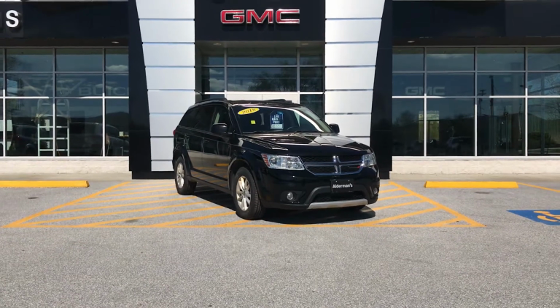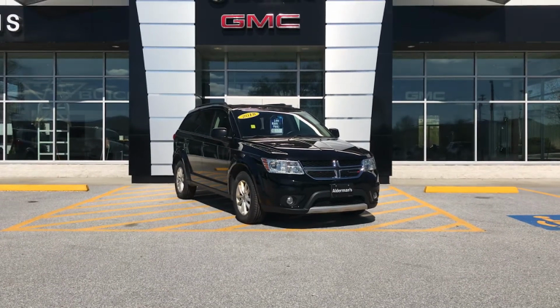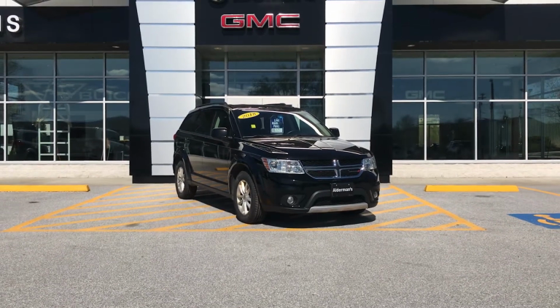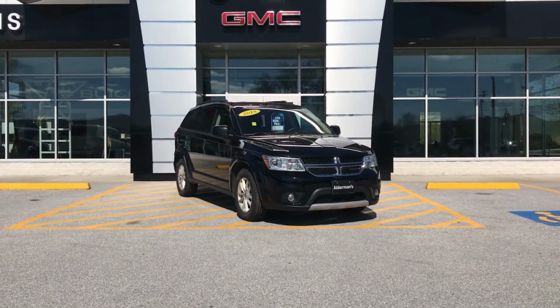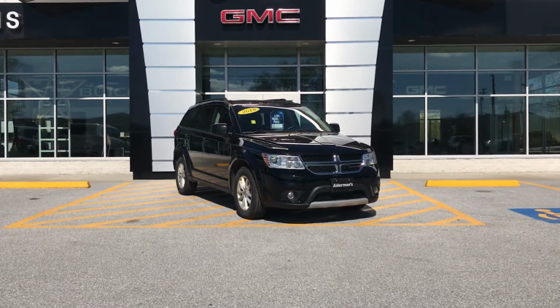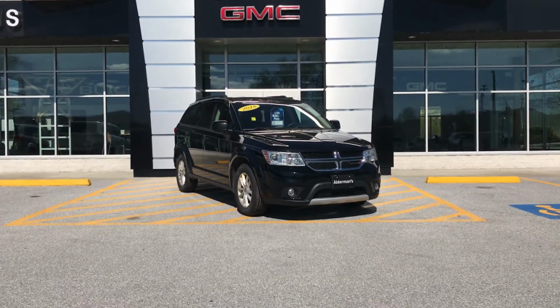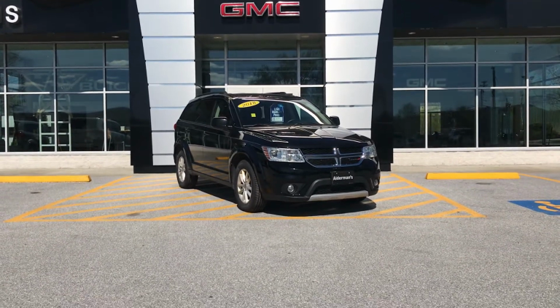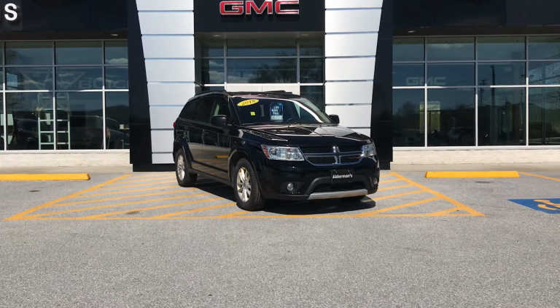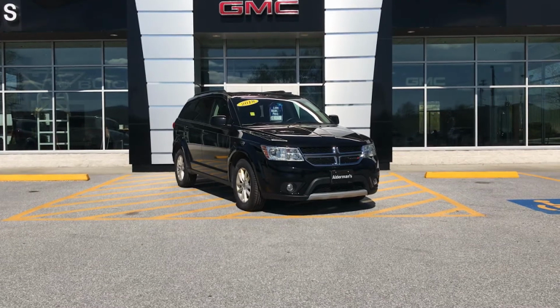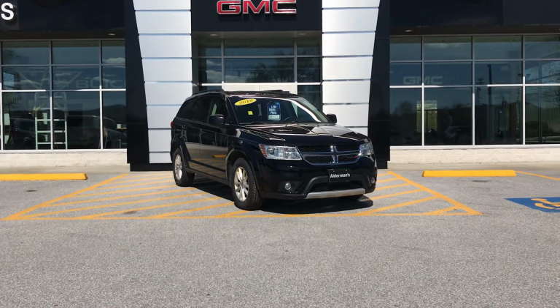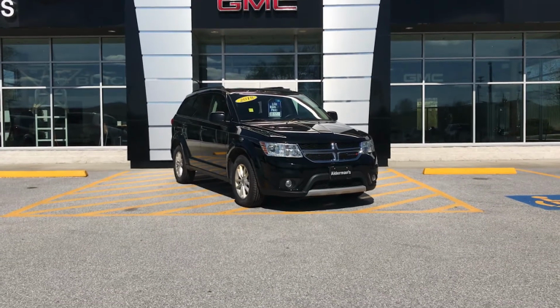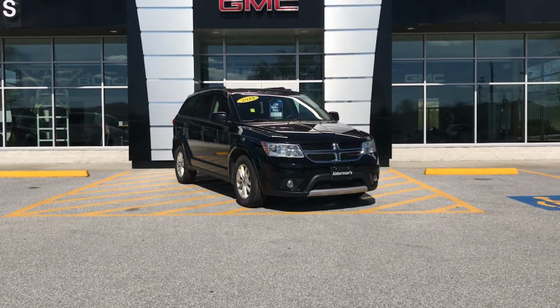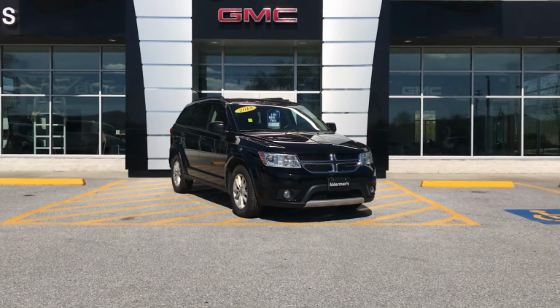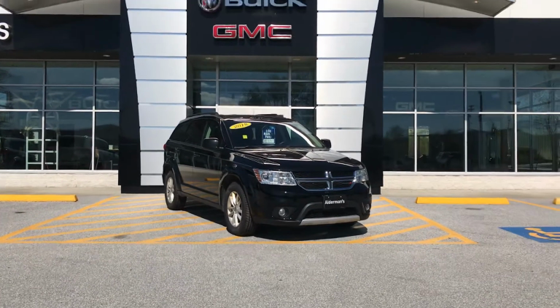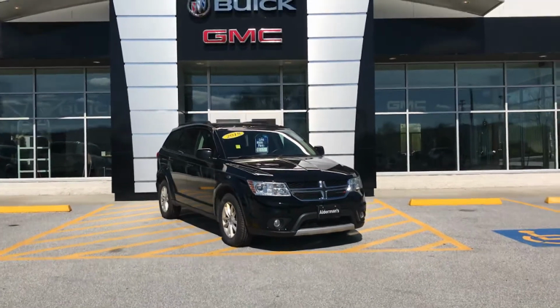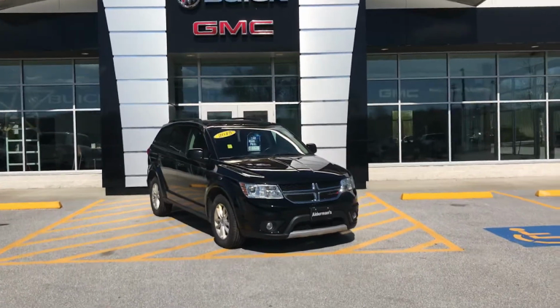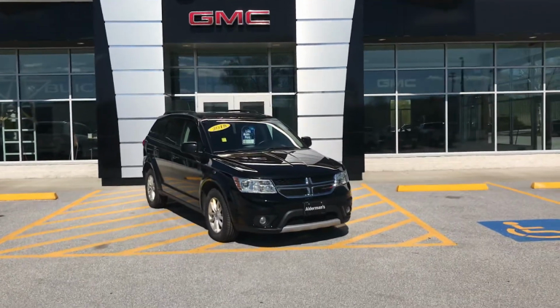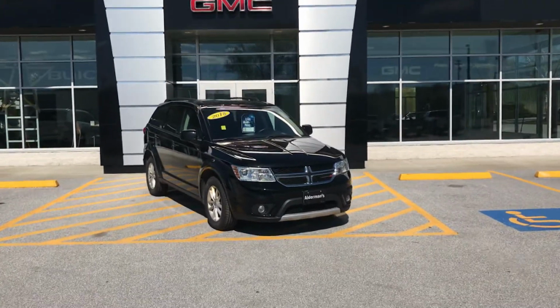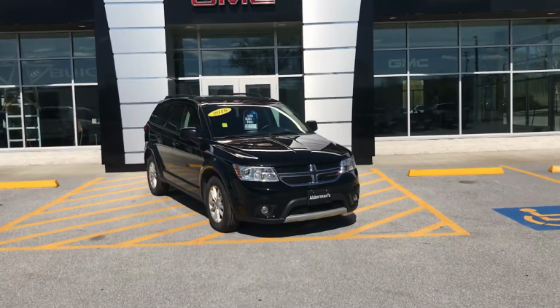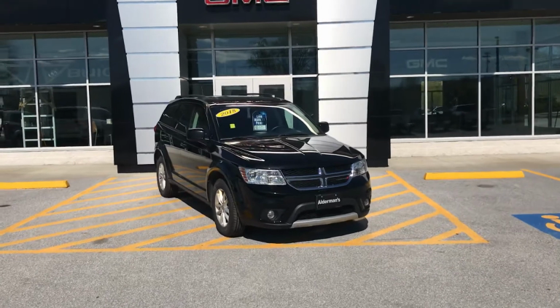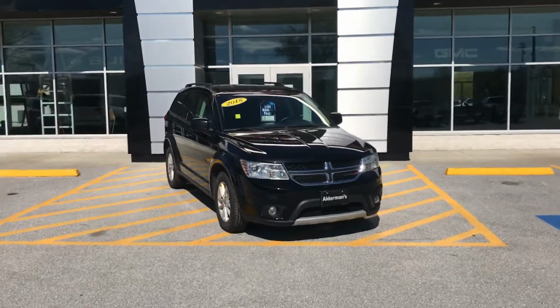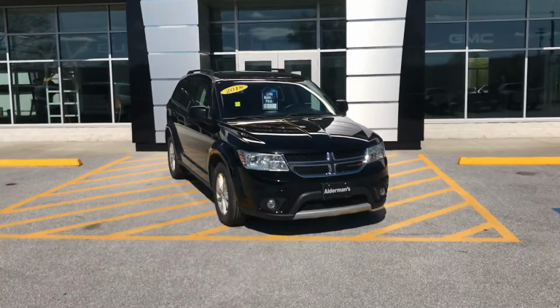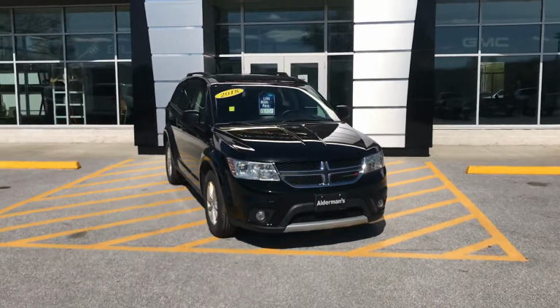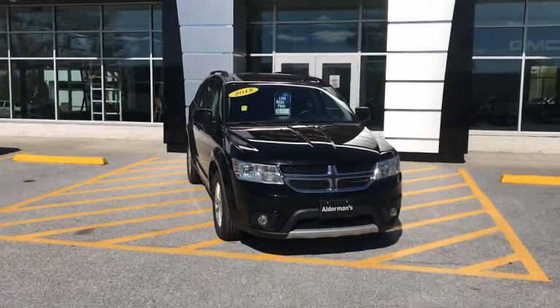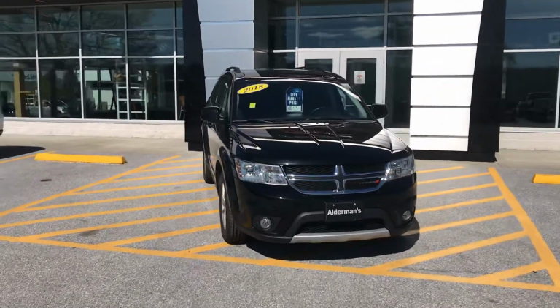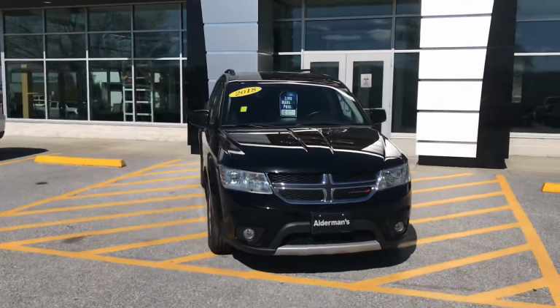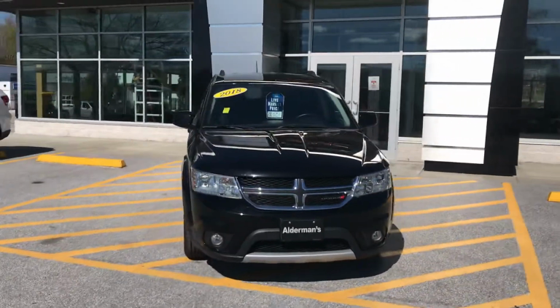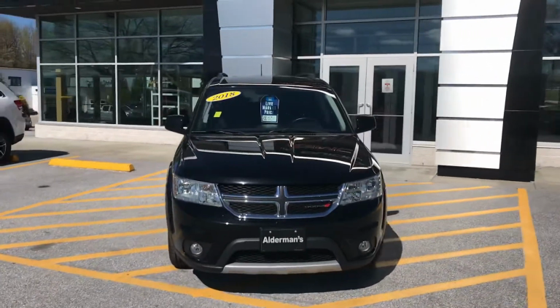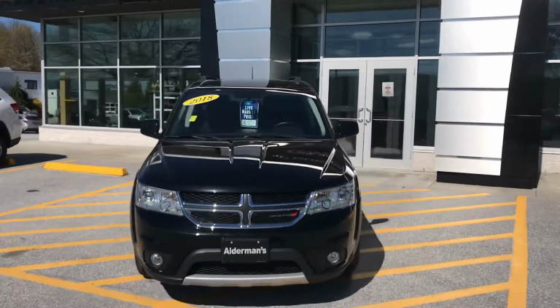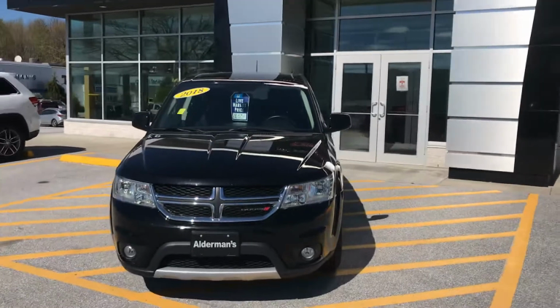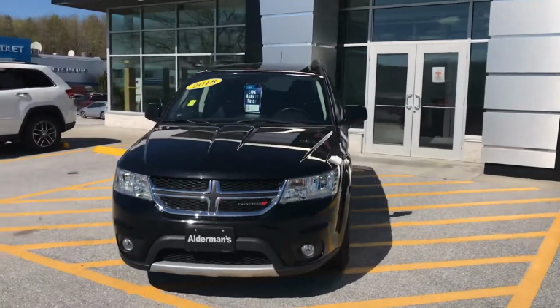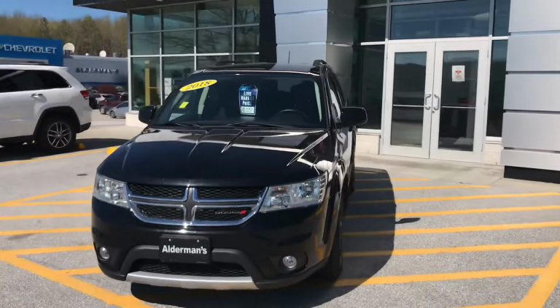Mike, thank you very much for inquiring about this 2018 Dodge Journey SXT. This has the 3.6 liter V6 engine, black exterior with the chrome trim, as well as black interior with a little bit of a unique design.